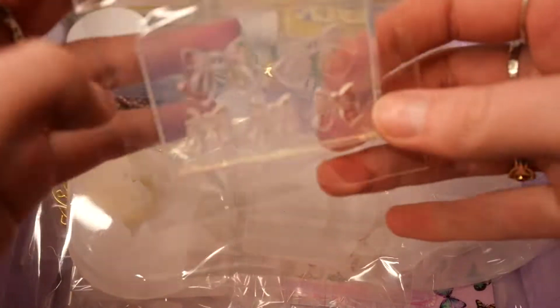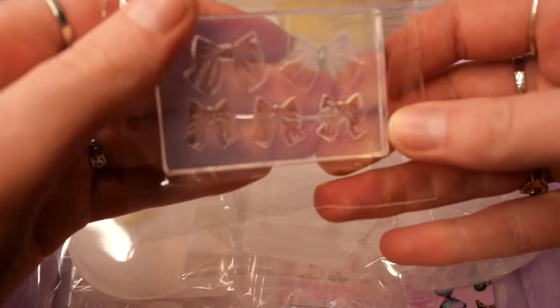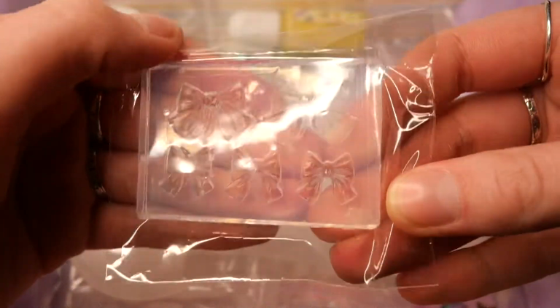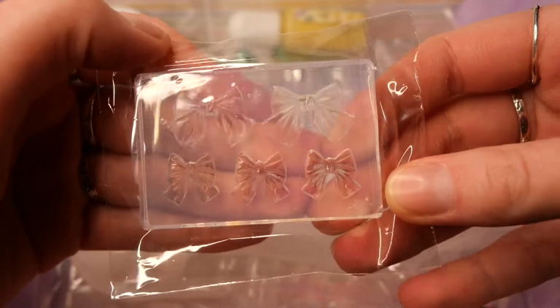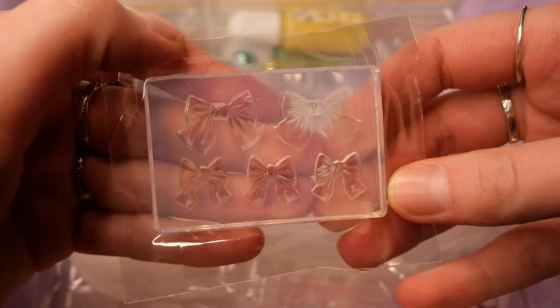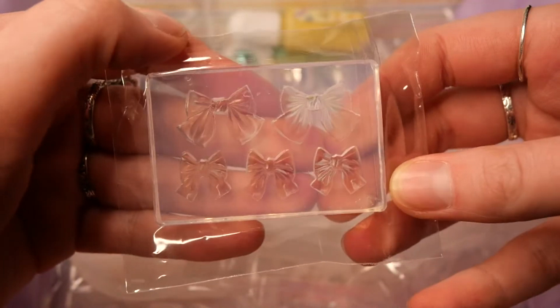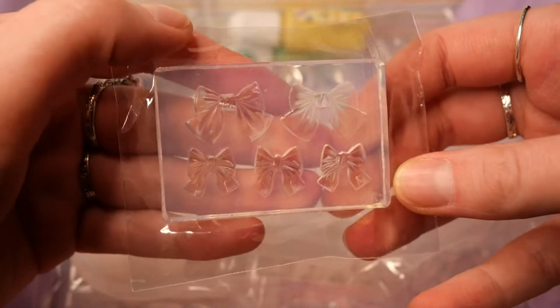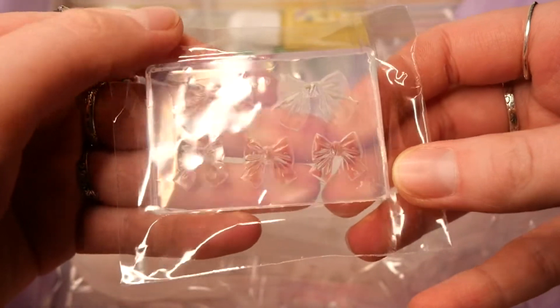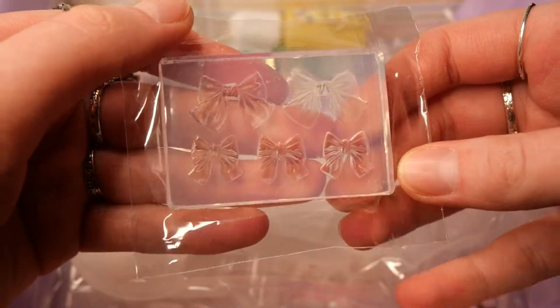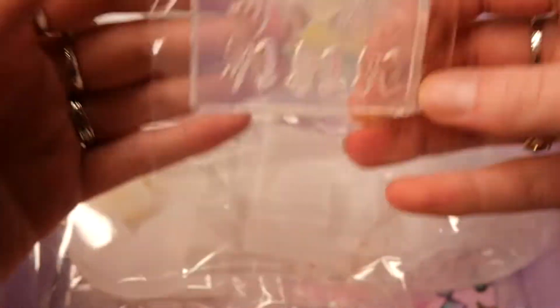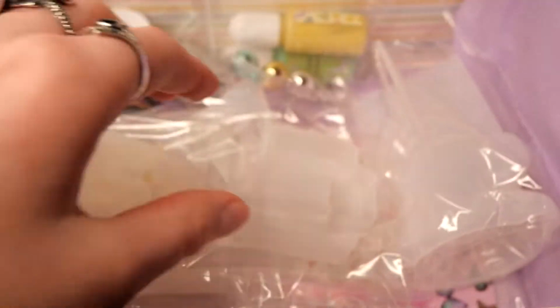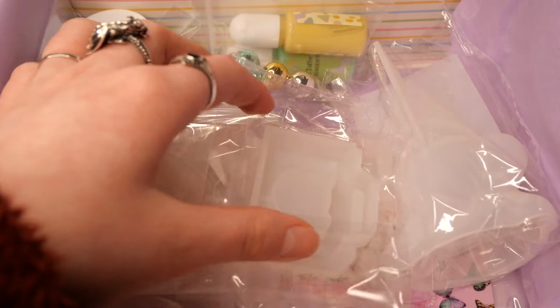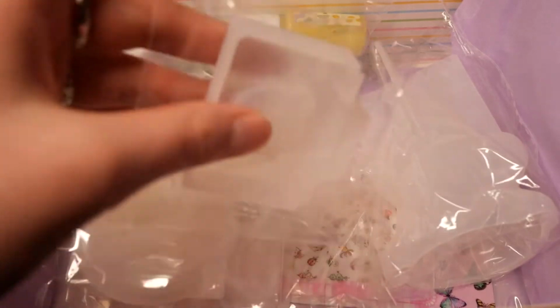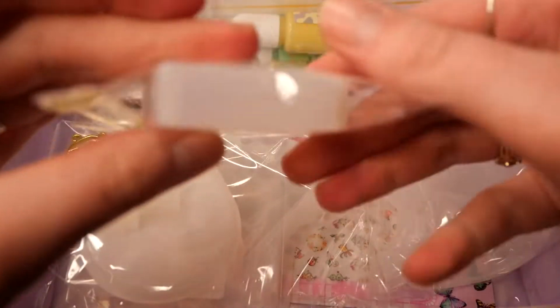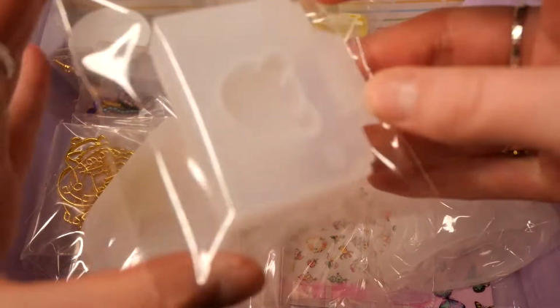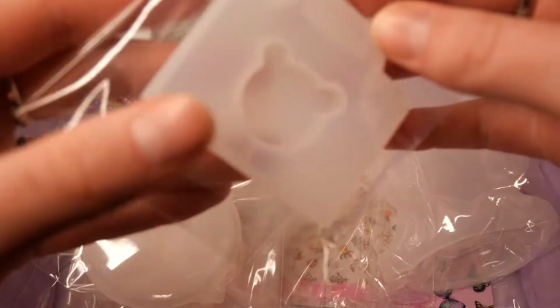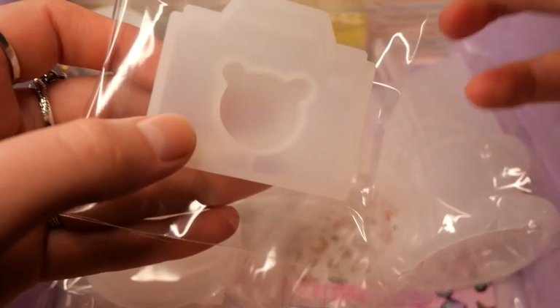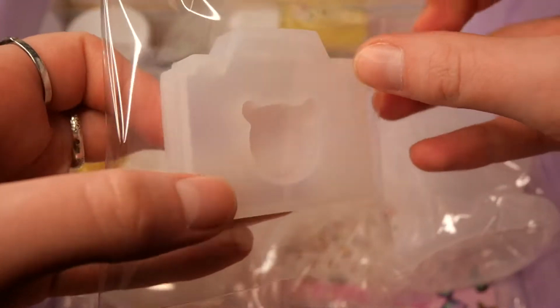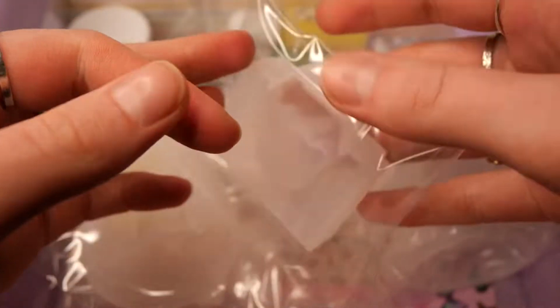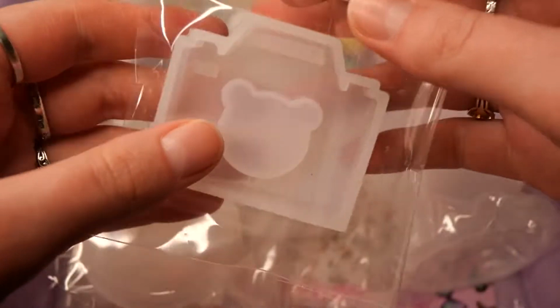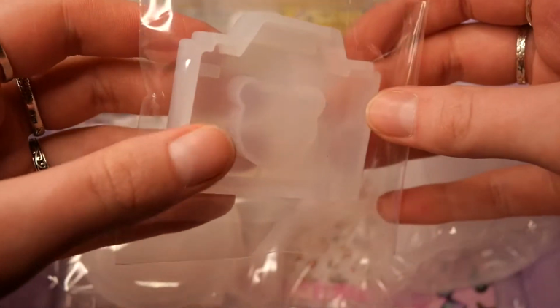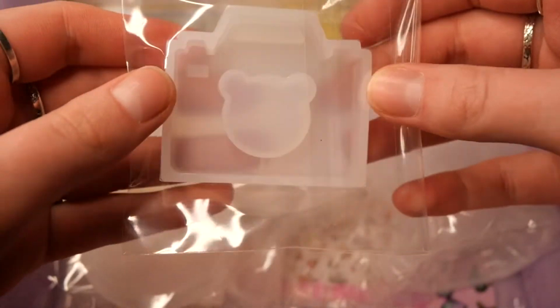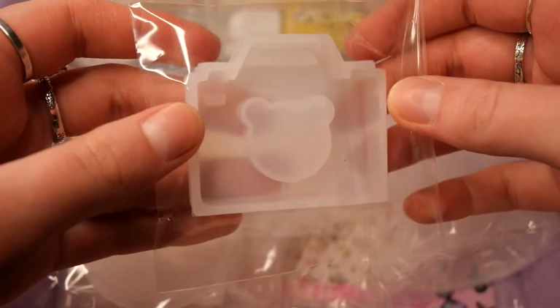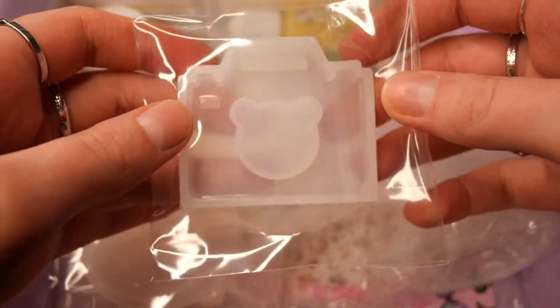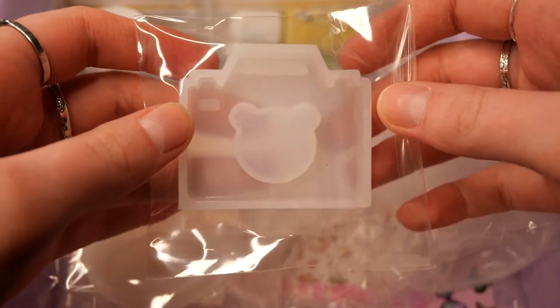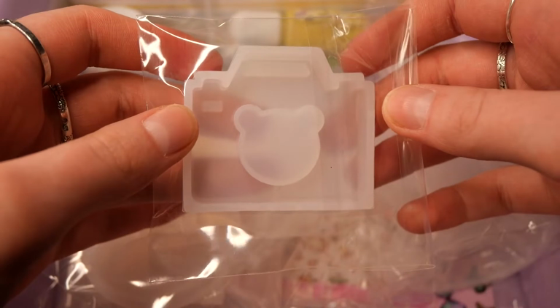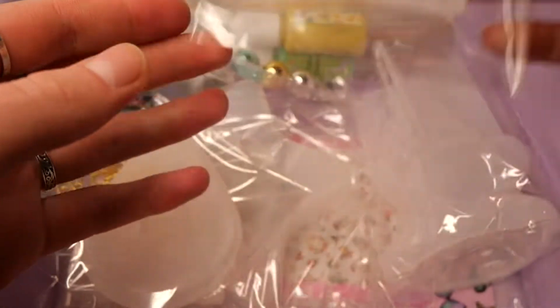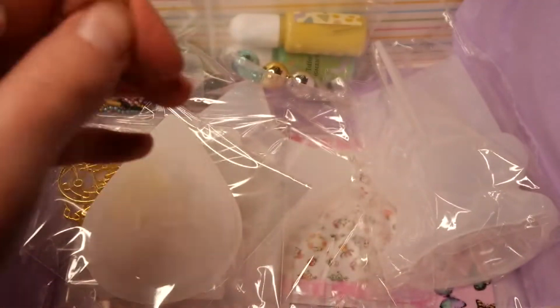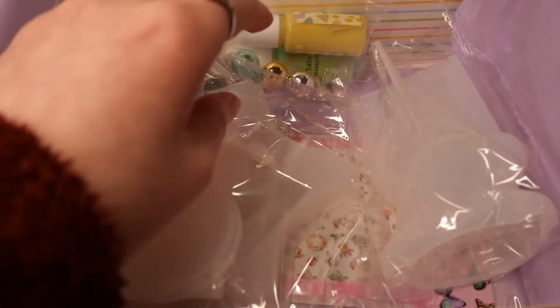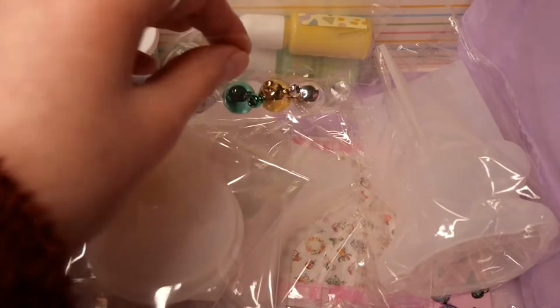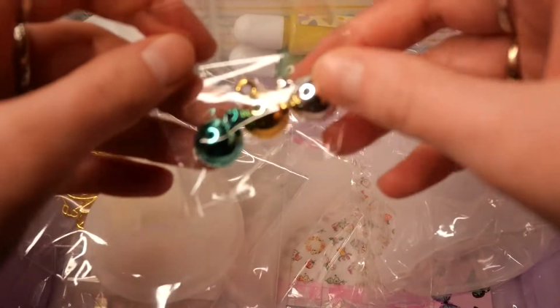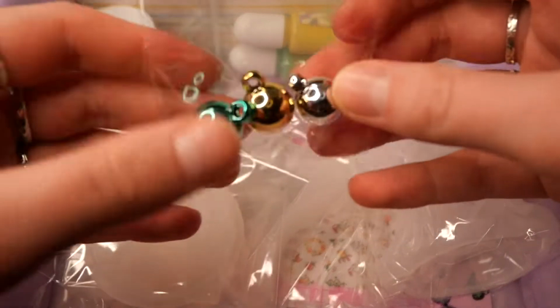Our first mold is this bow mold in different sizes, which will come in really handy for decorating some designs later. And we also get this camera mold with a cute bear shape inside.